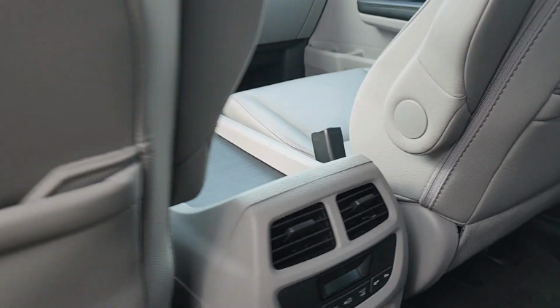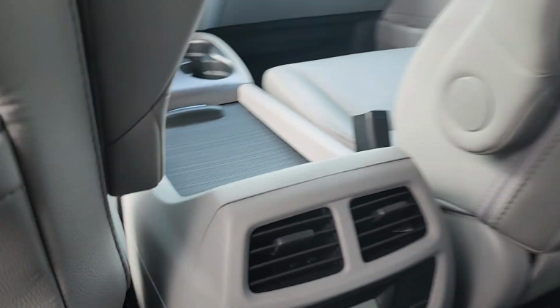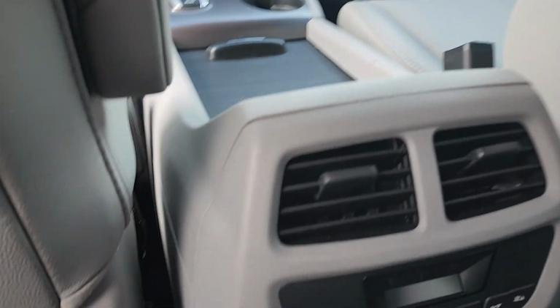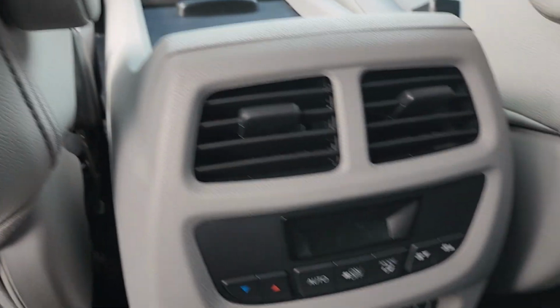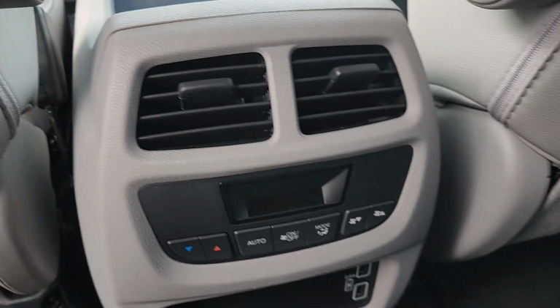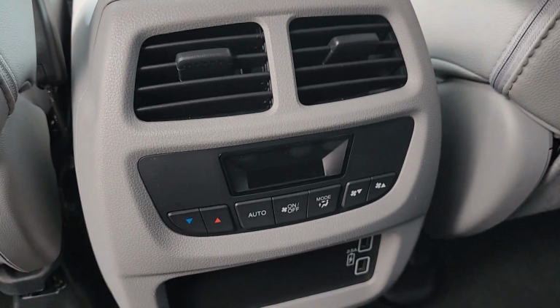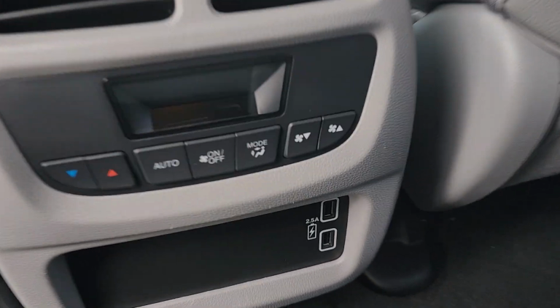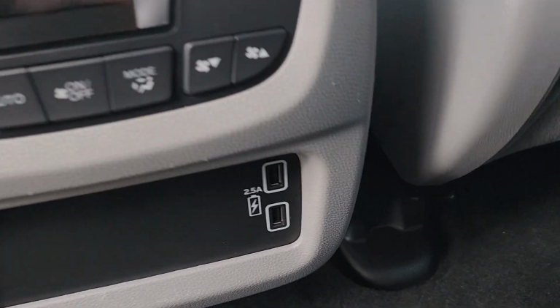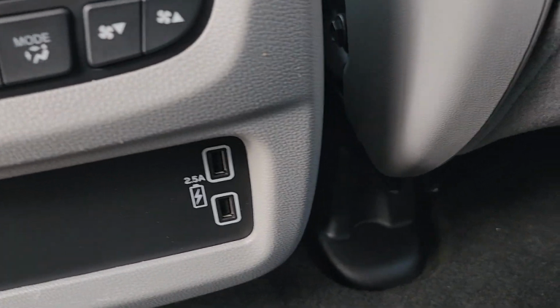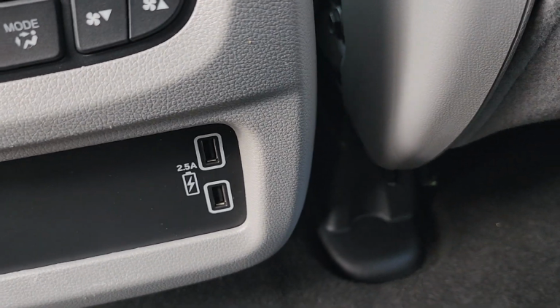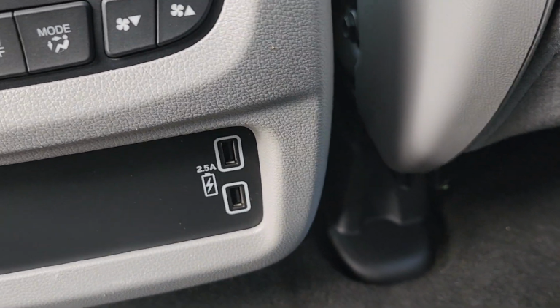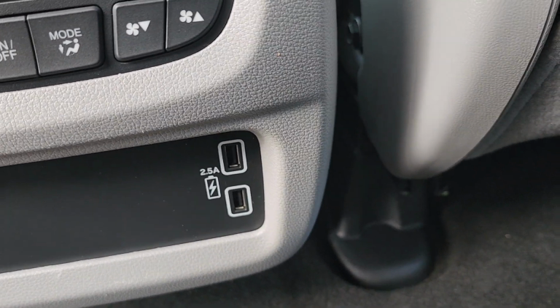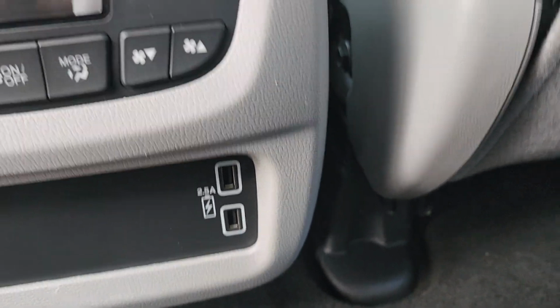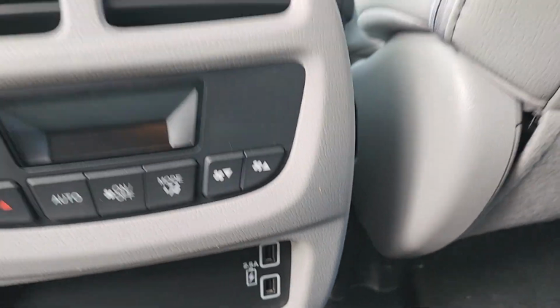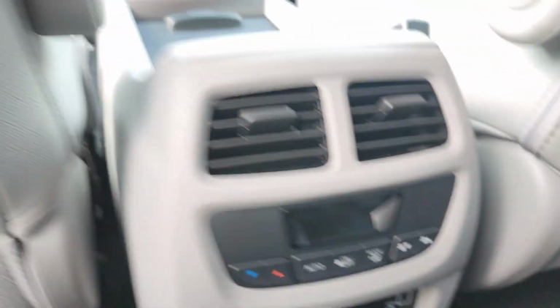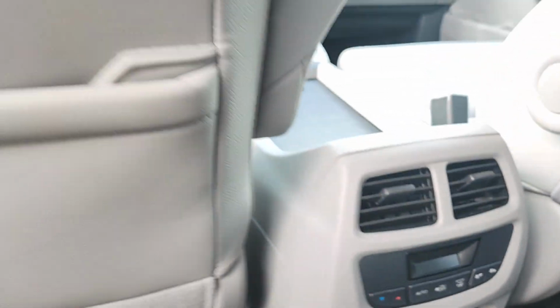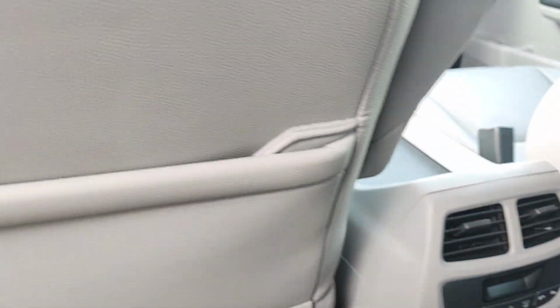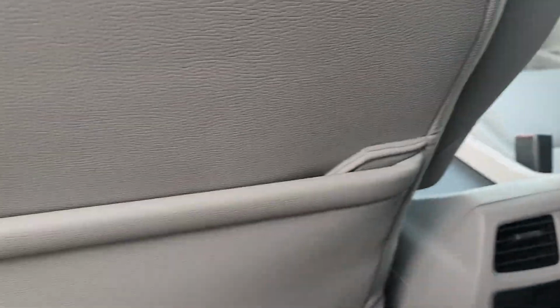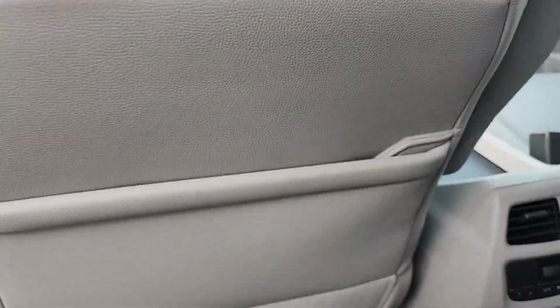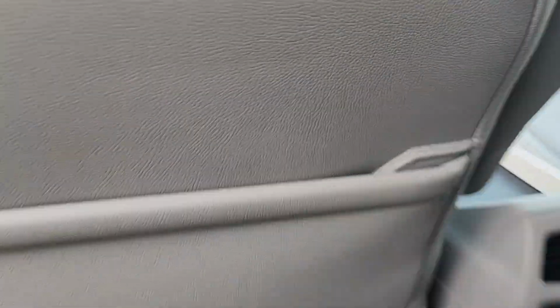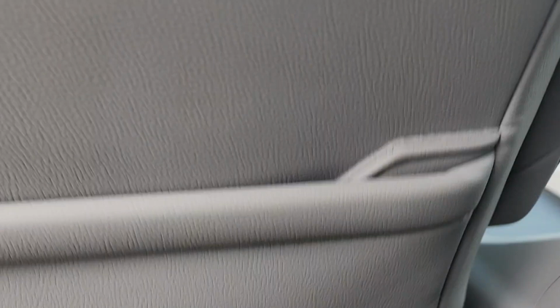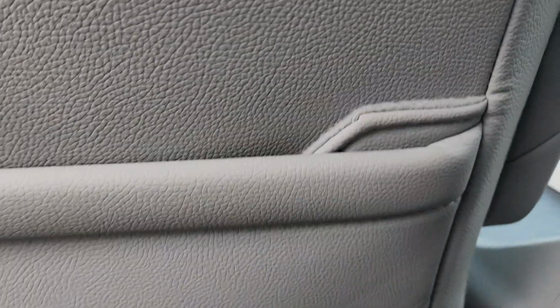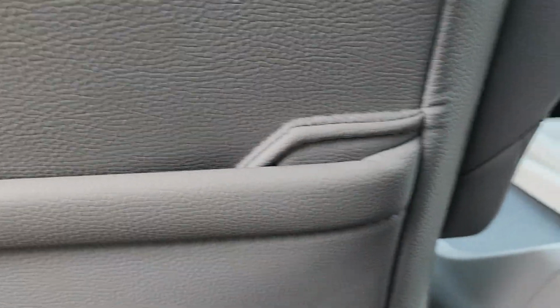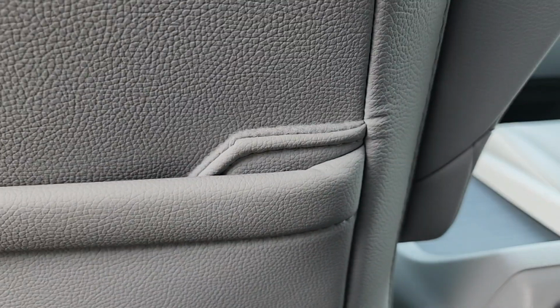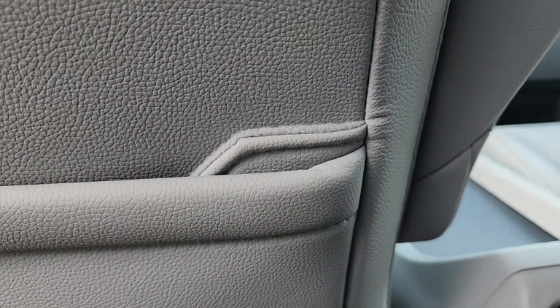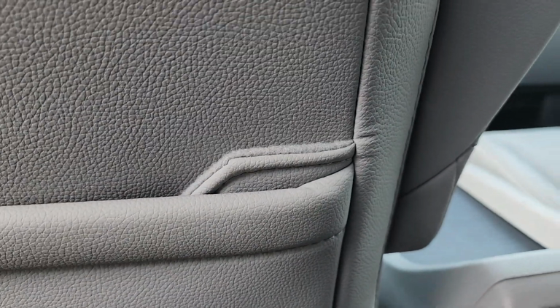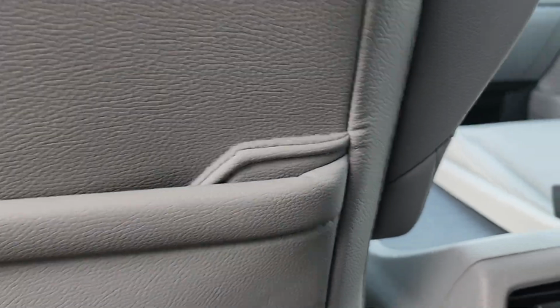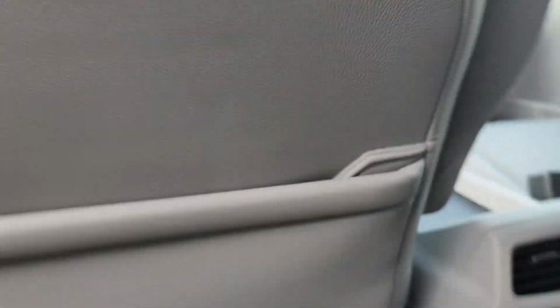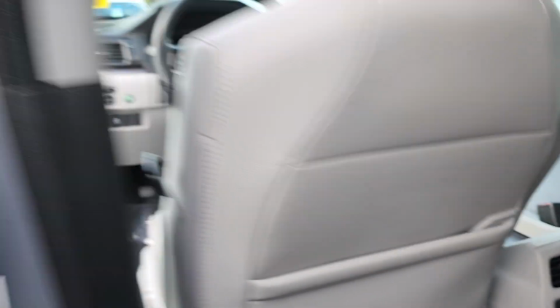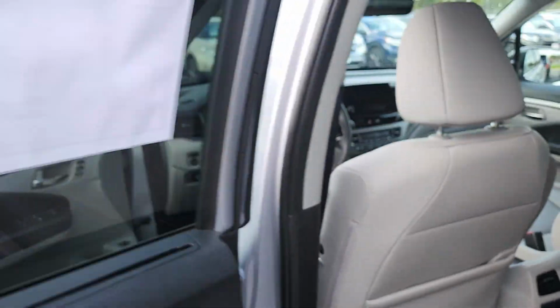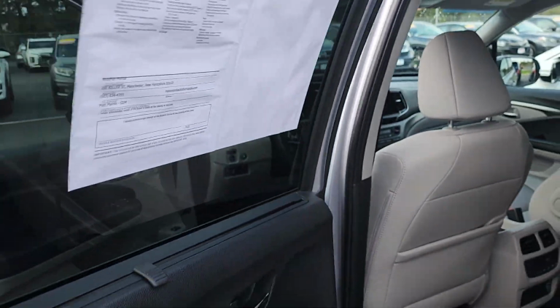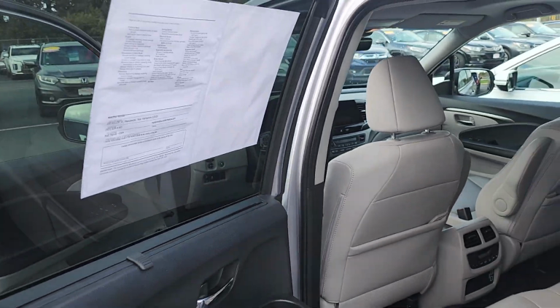Your backseat passengers have their own climate control and their own charging ports for mobile devices — 2.5 amps, so everything charges quickly. You also have seat backs with a seat back pocket for smartphones.